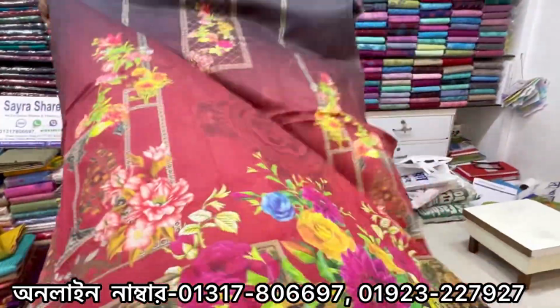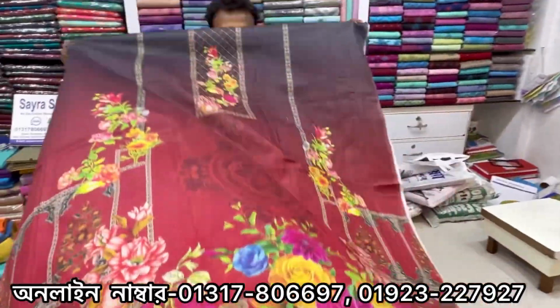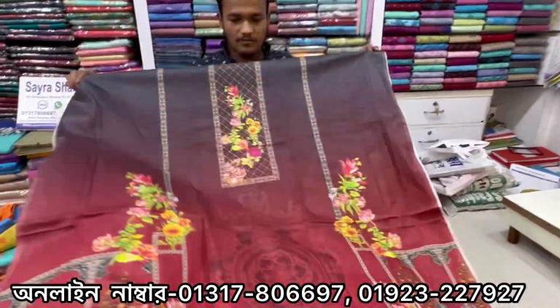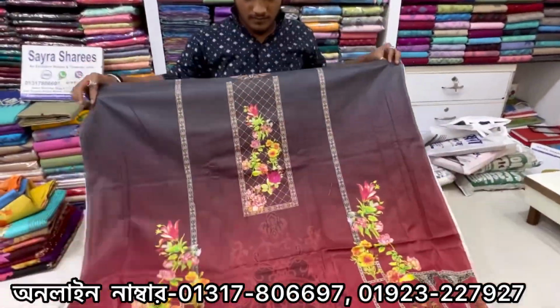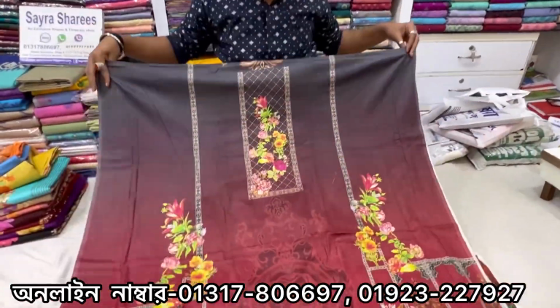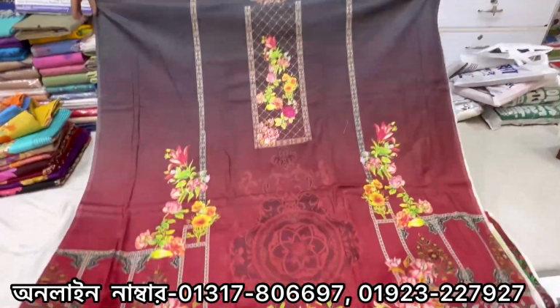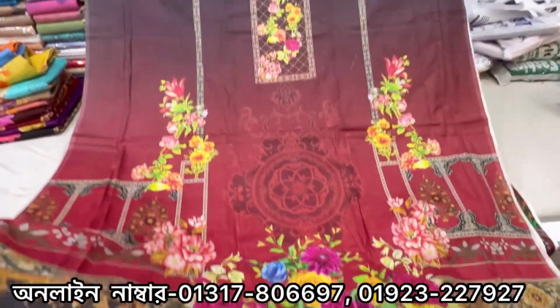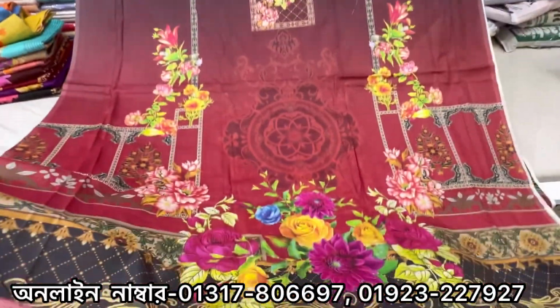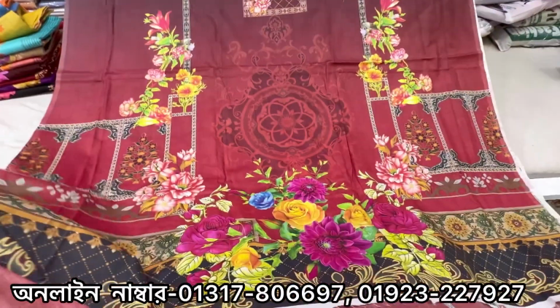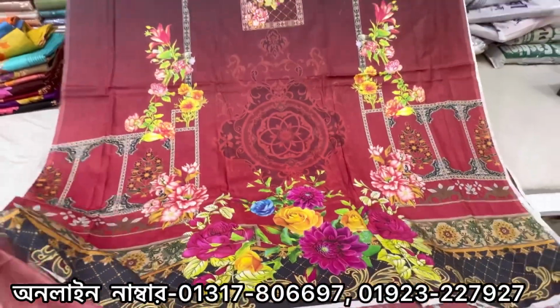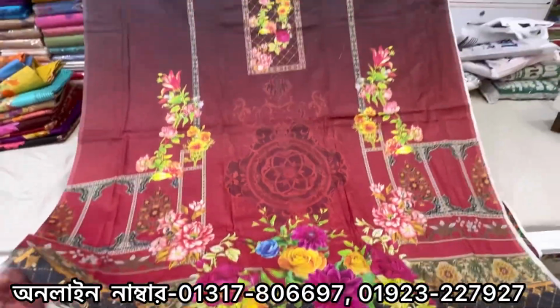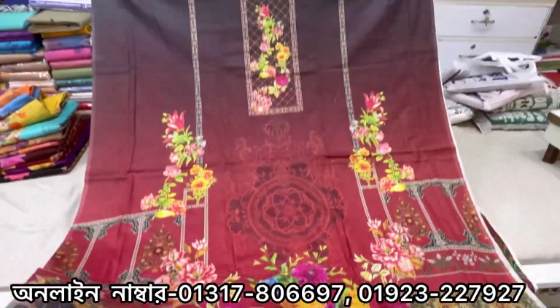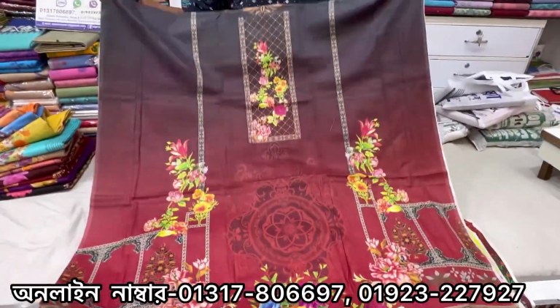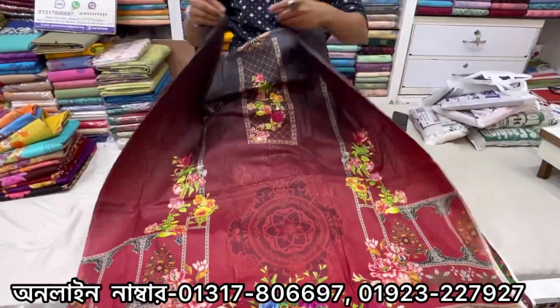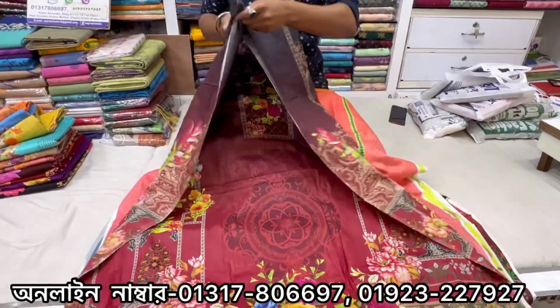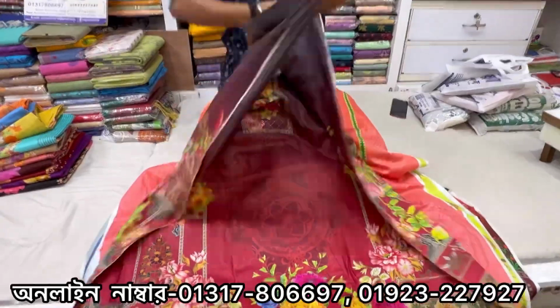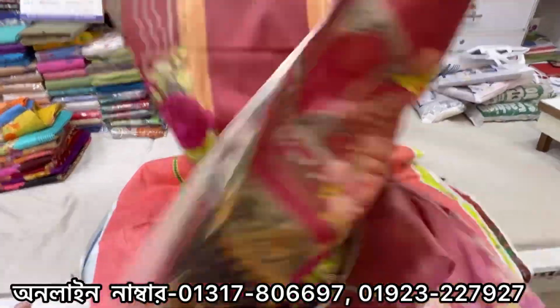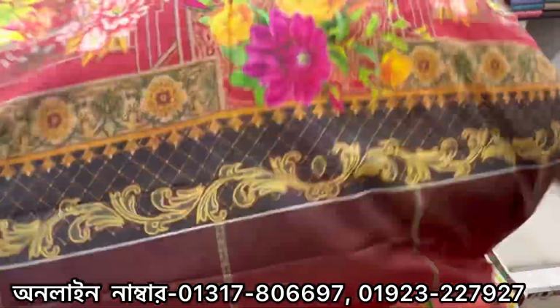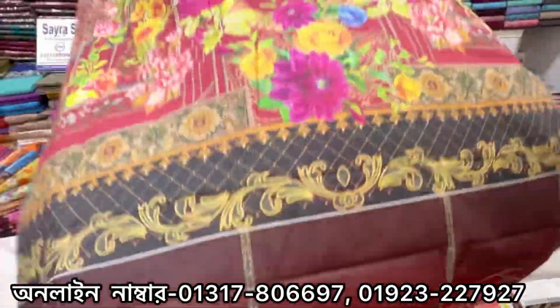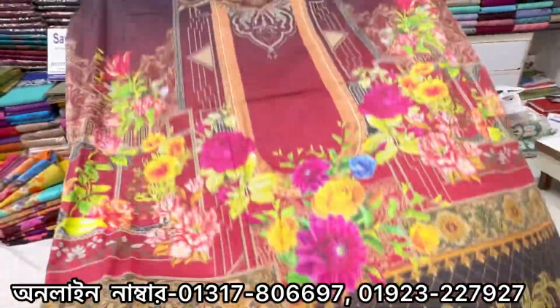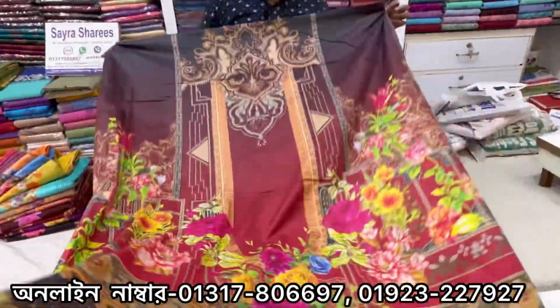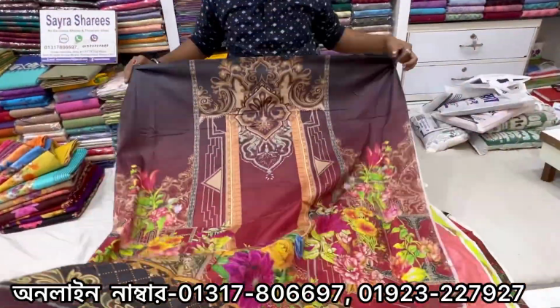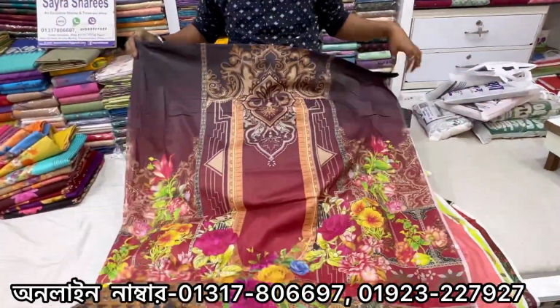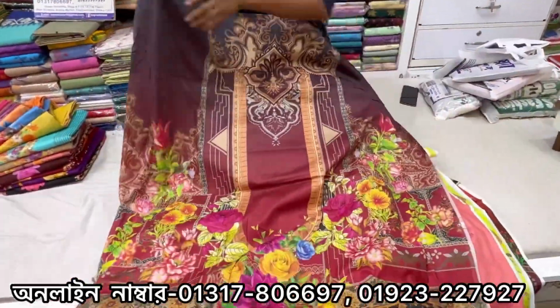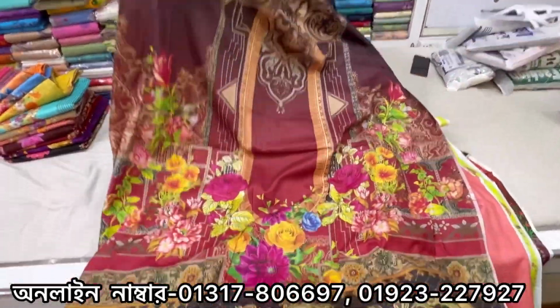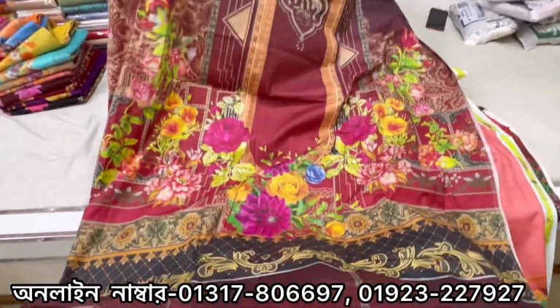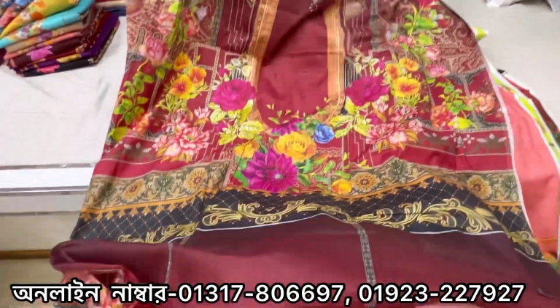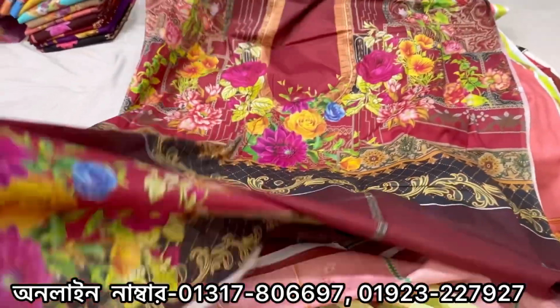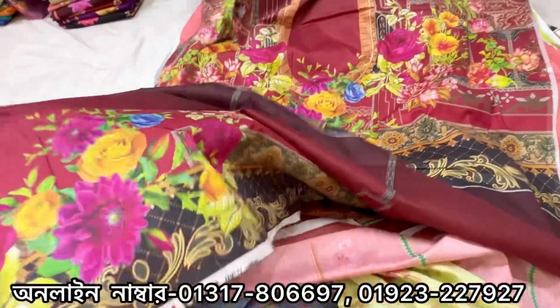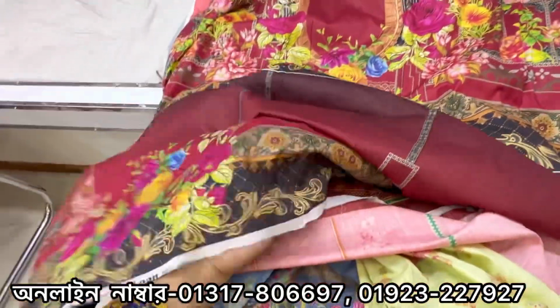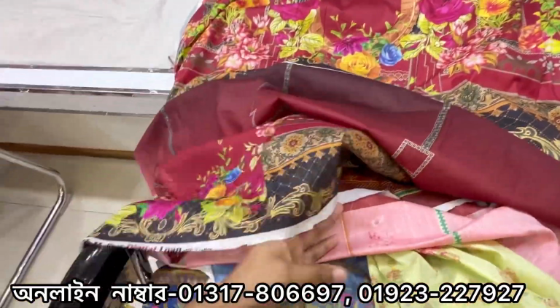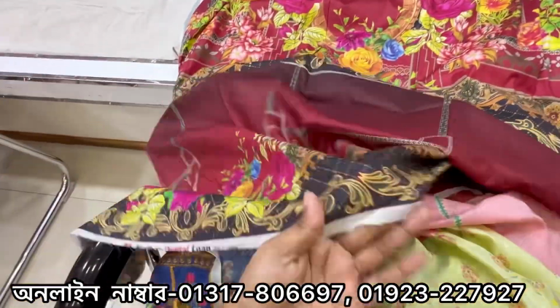You can see the collection of the children. You can use the collection of the children. You can also use the other collection.